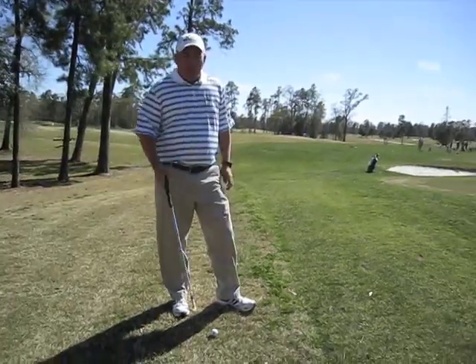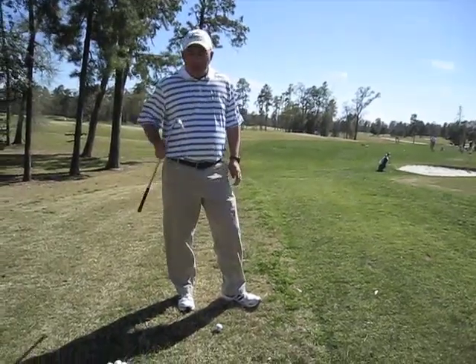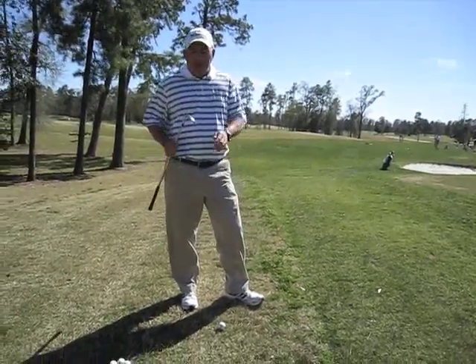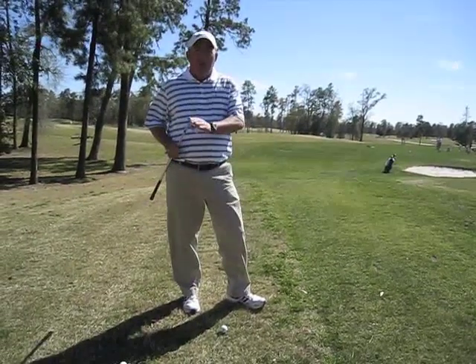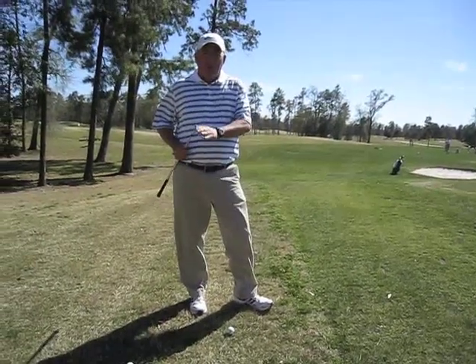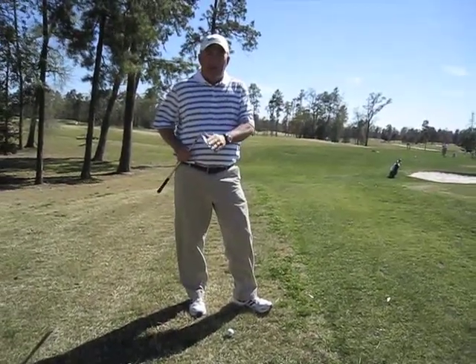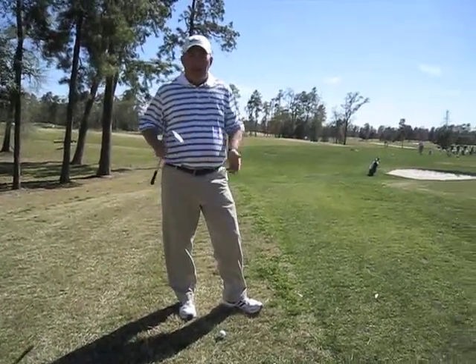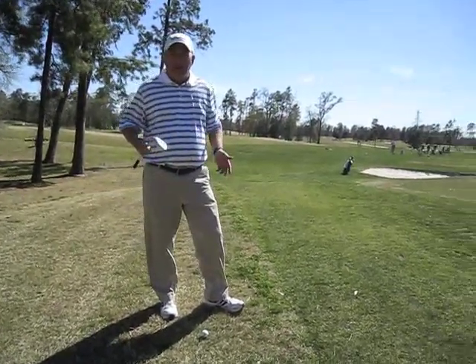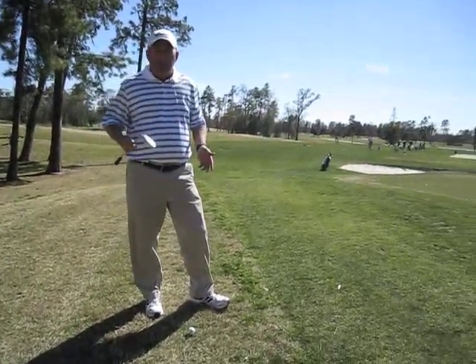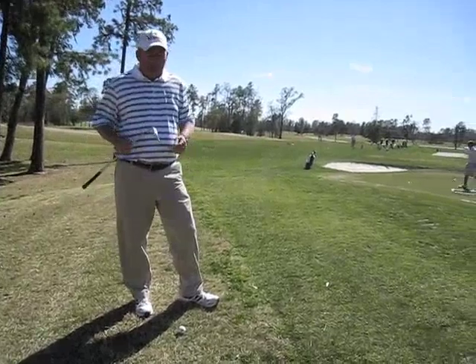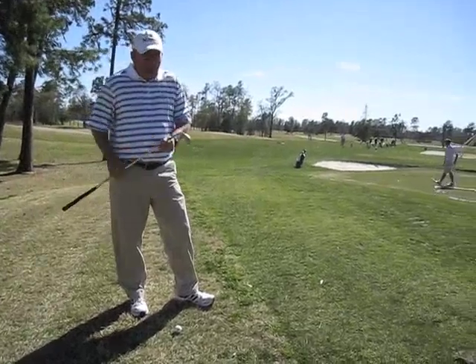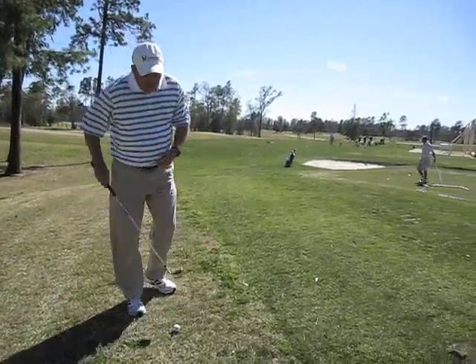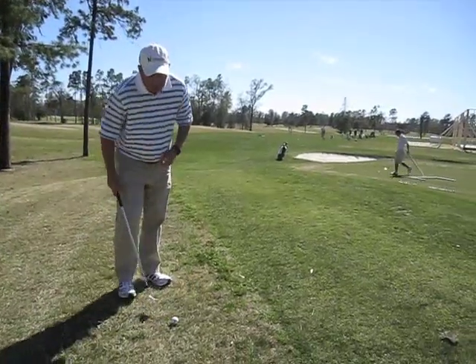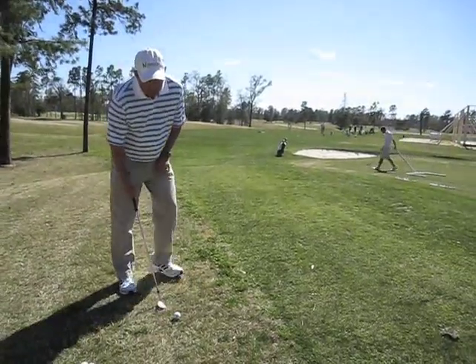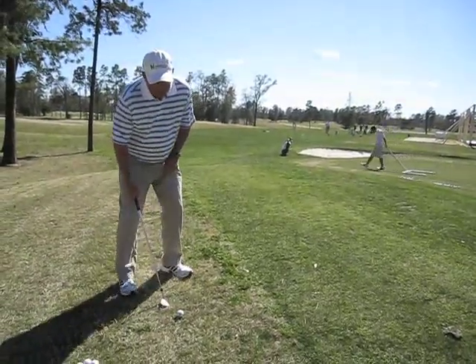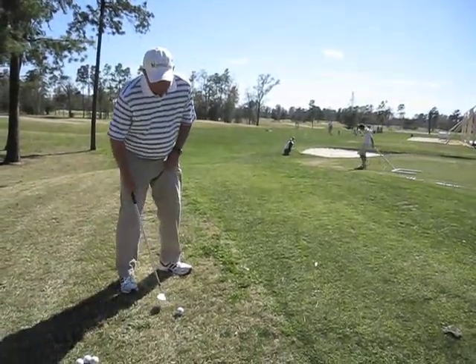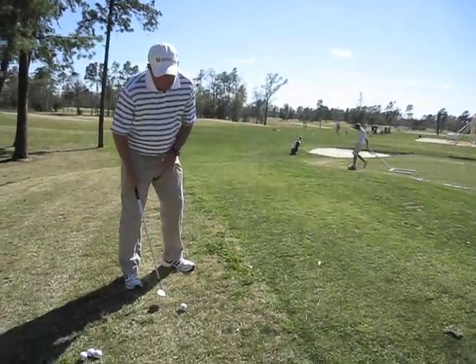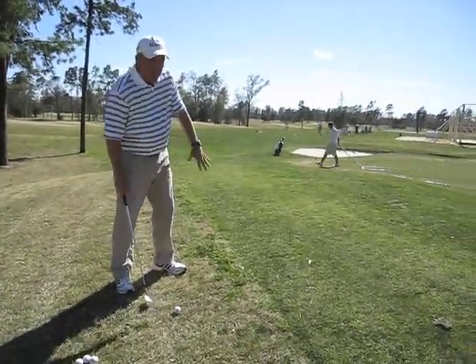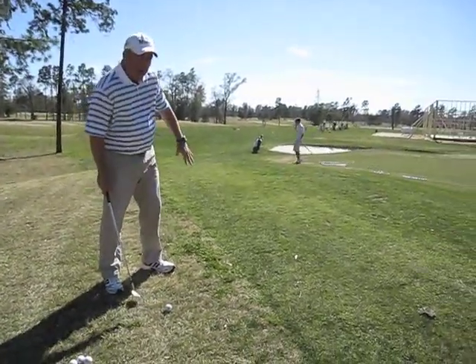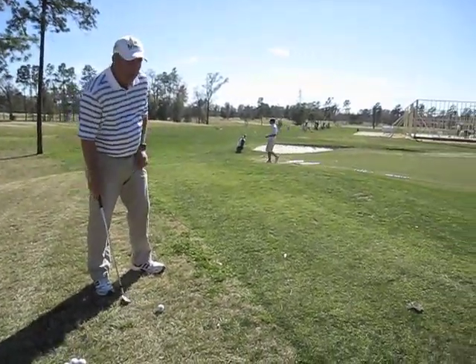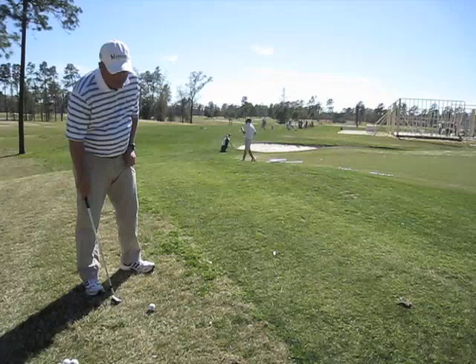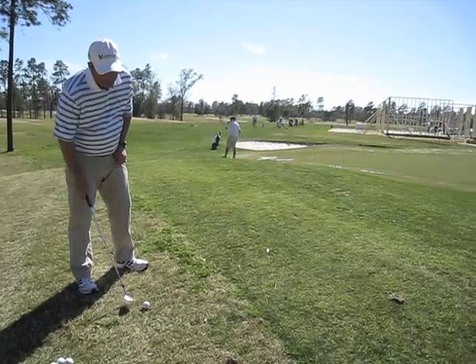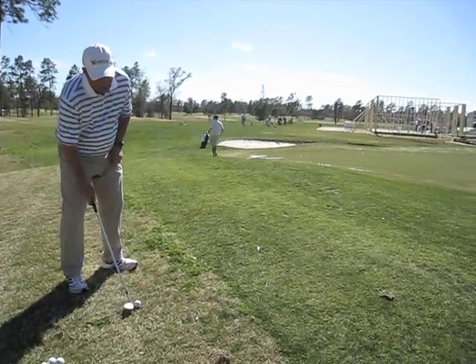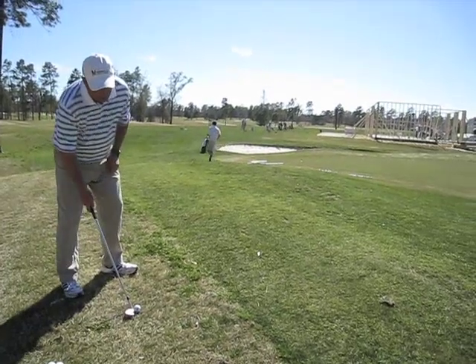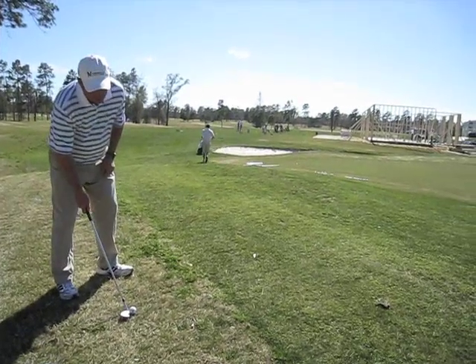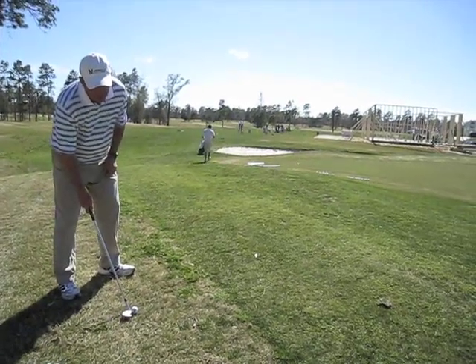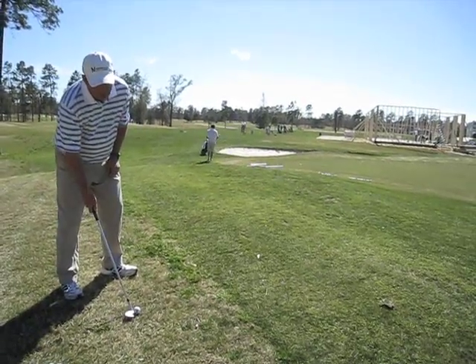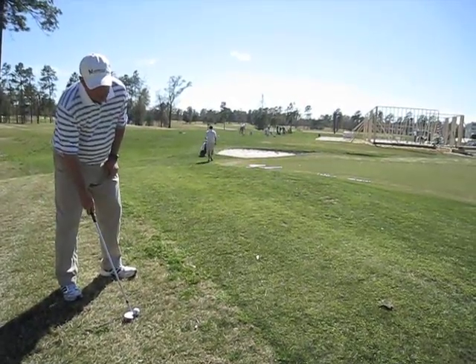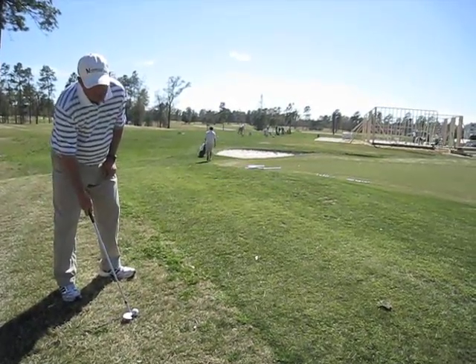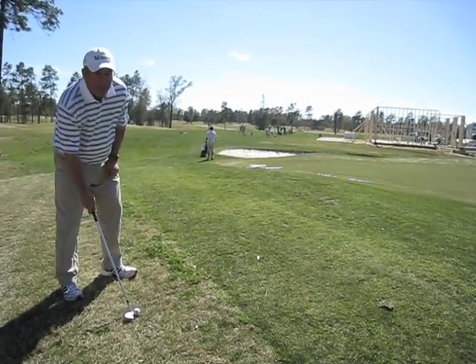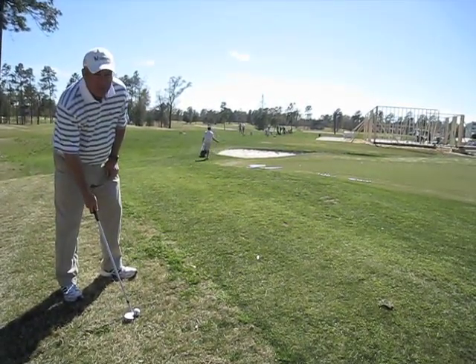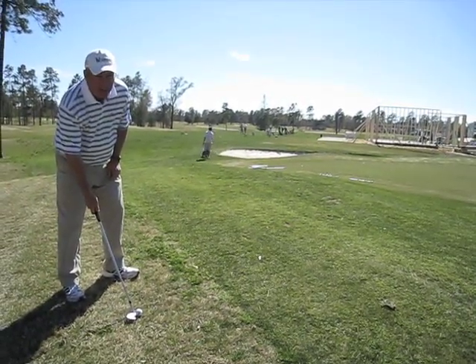First of all, grab your most lofty club. I have my 58 degree wedge here. We want to set up and open the stance quite a bit to the left for right-handed golfers. We're also going to really open the club face. You can see my club face is facing the sky at this point.